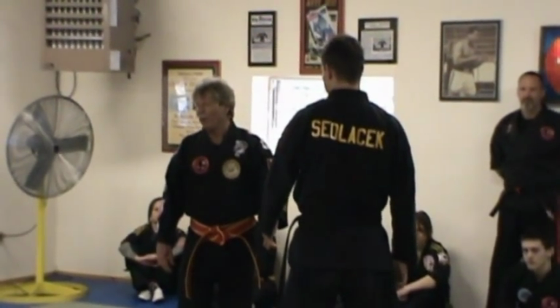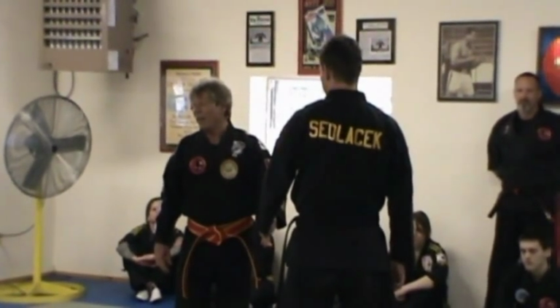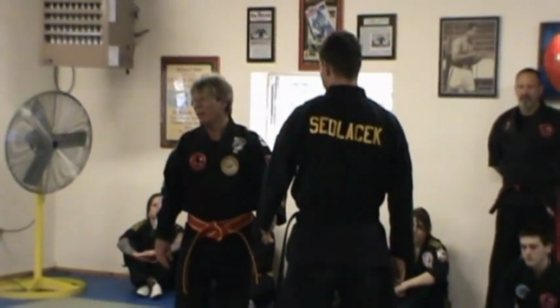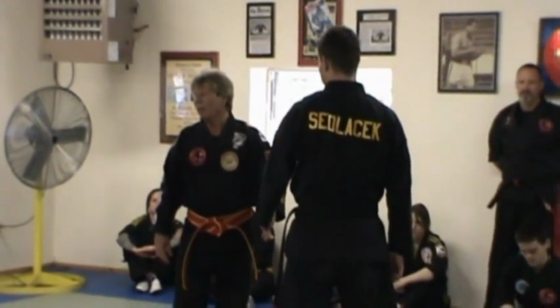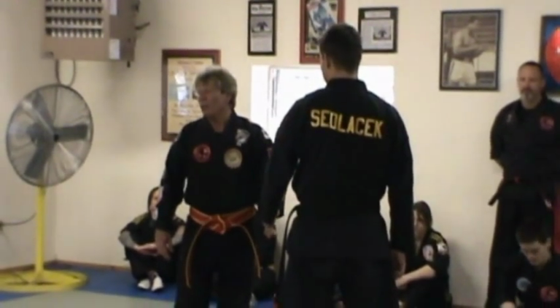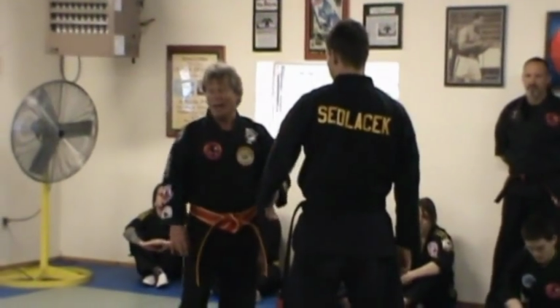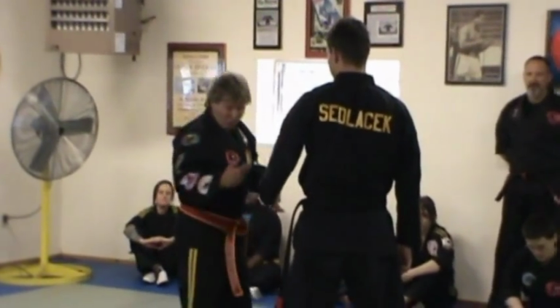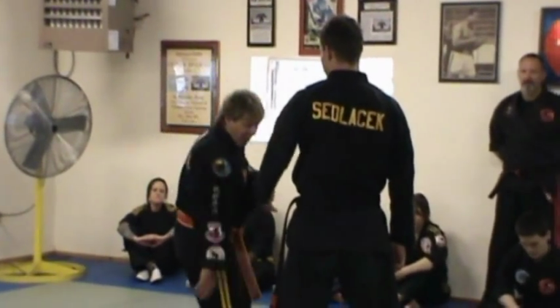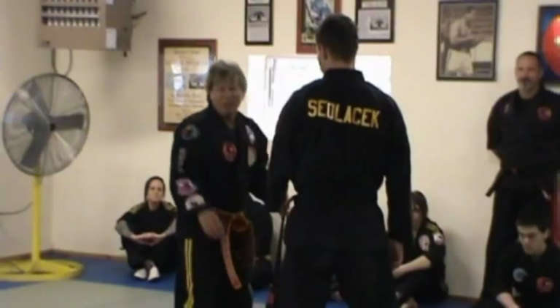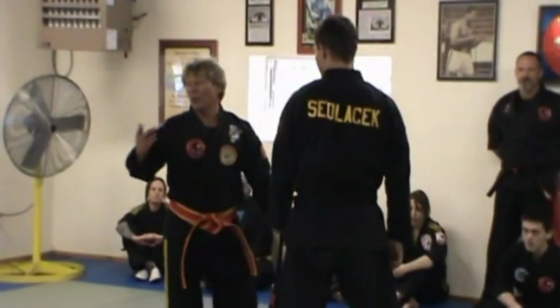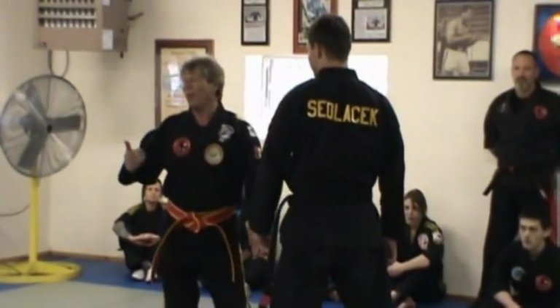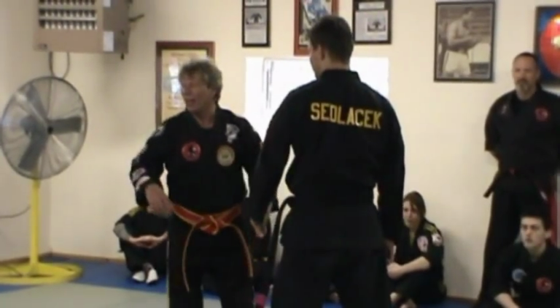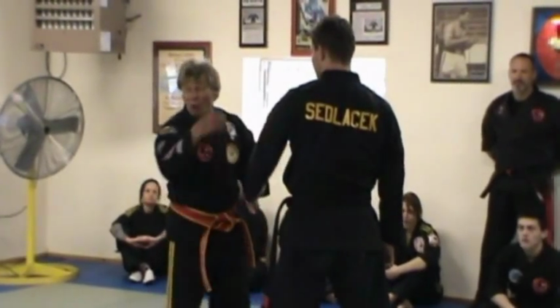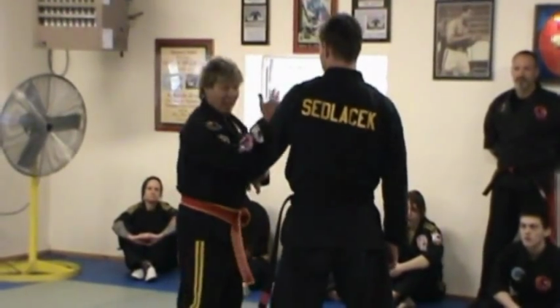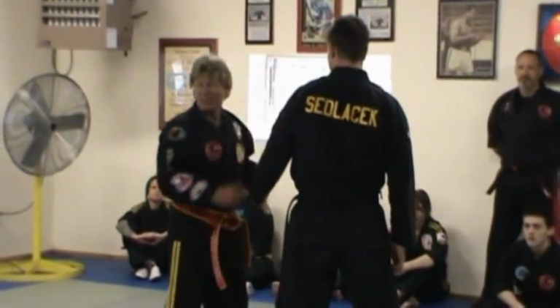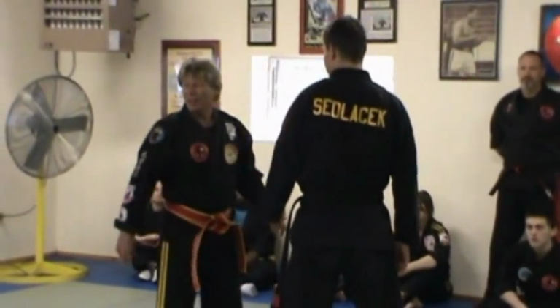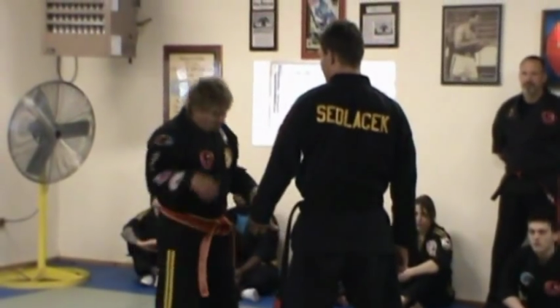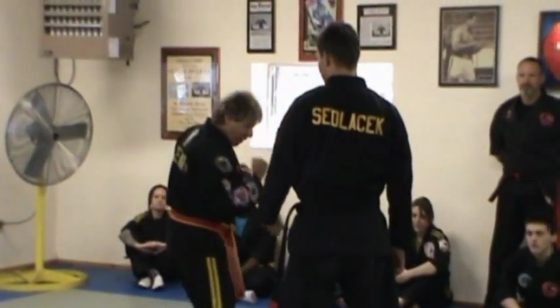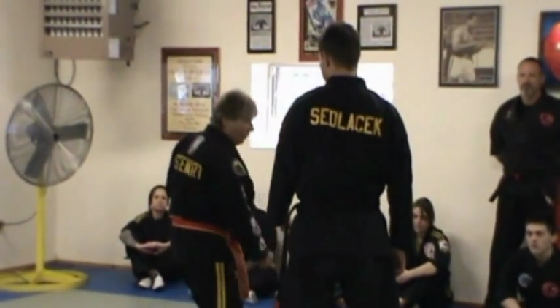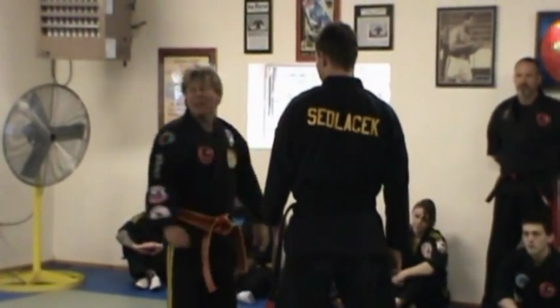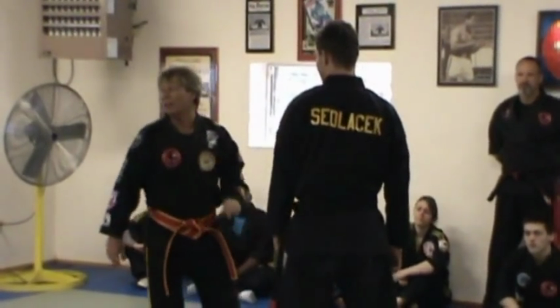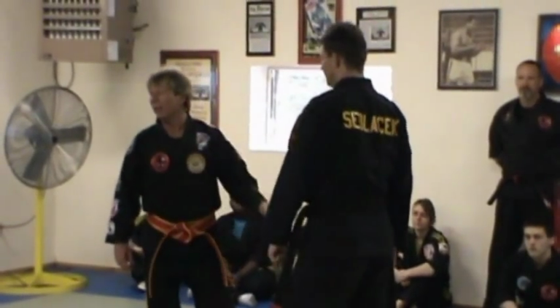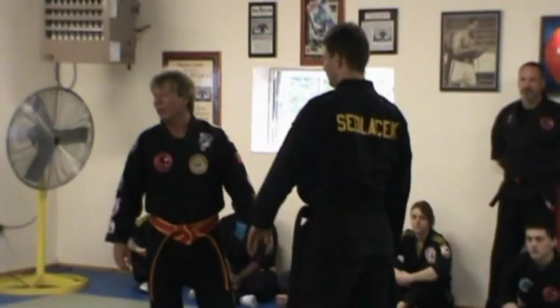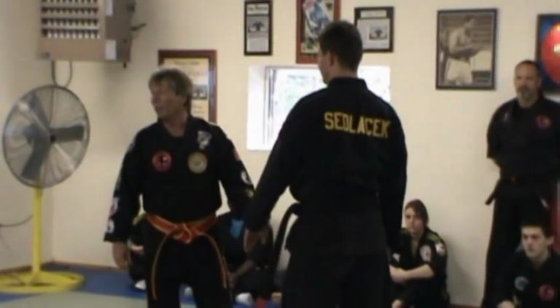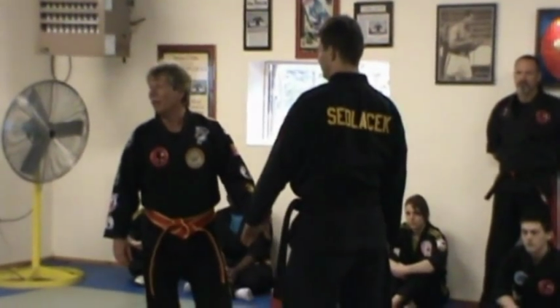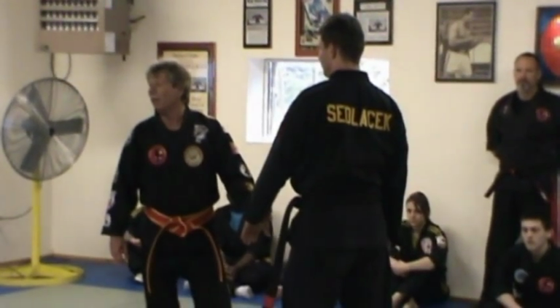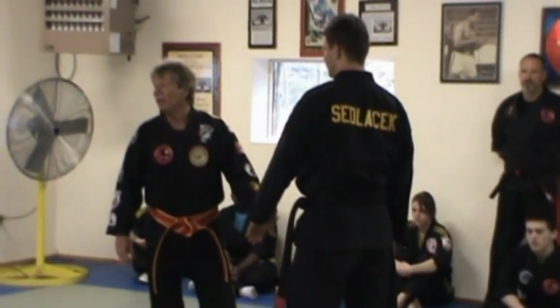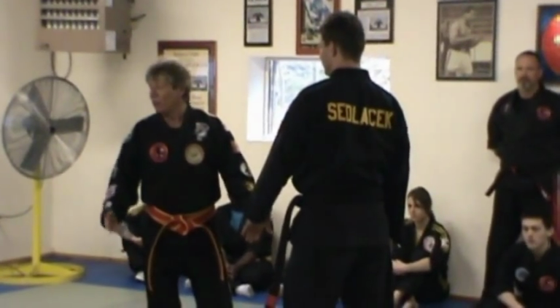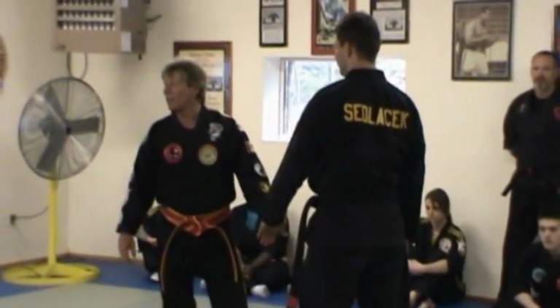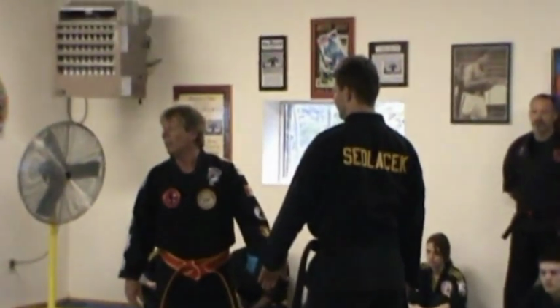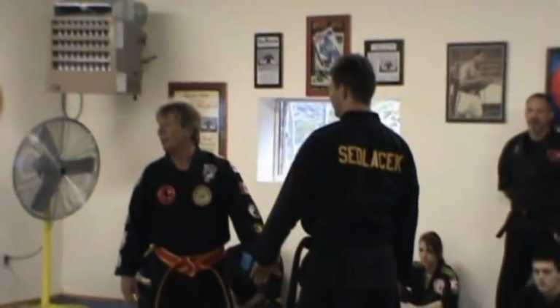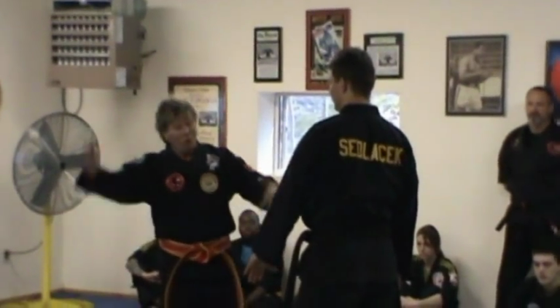You understand? Yes sir. You may not have to drop to this — I have to show you. If they go like this, they'll go much more to get you here. You follow me? Yes sir. Could you do this? Yes sir. Go!